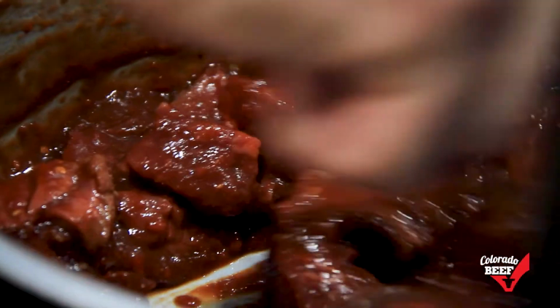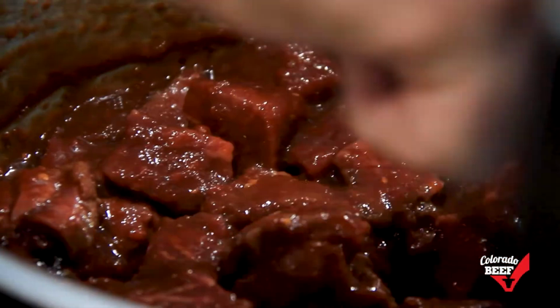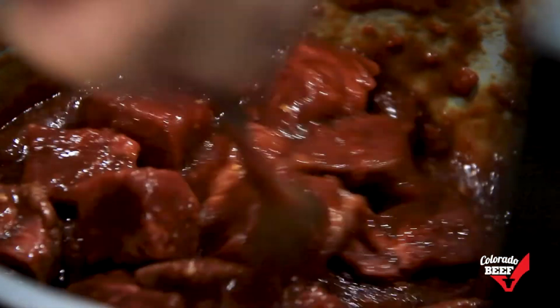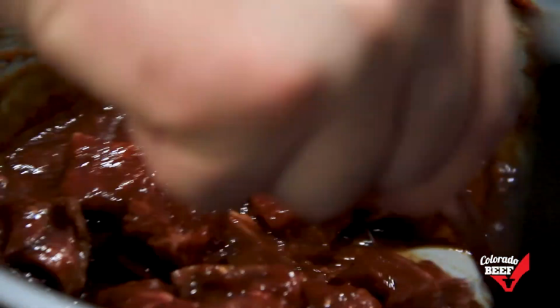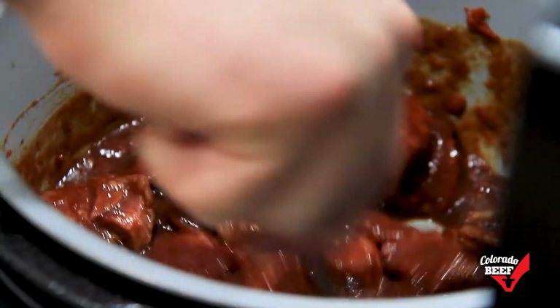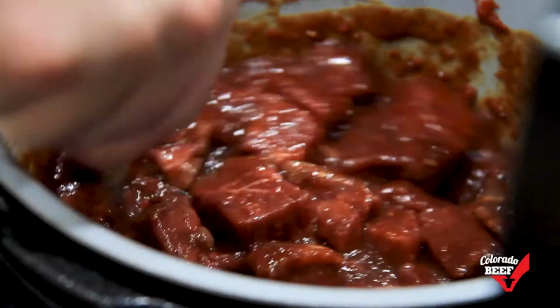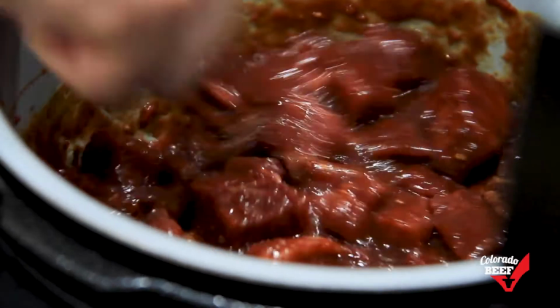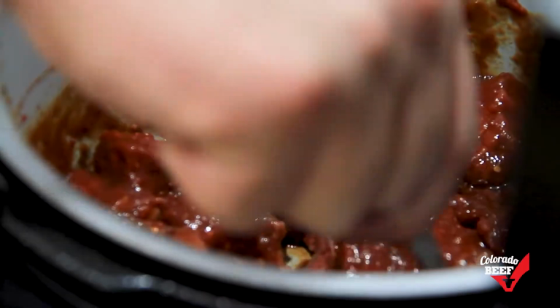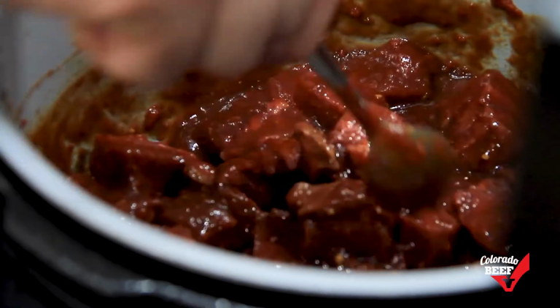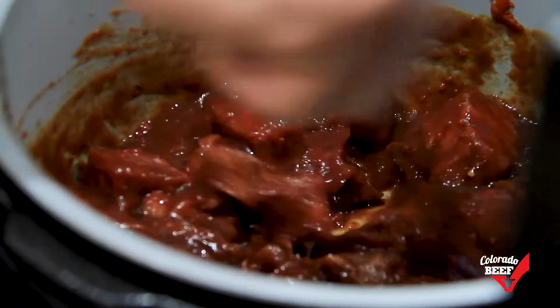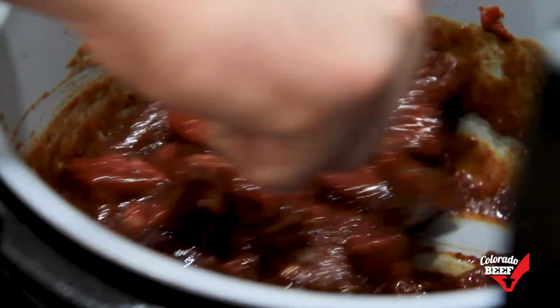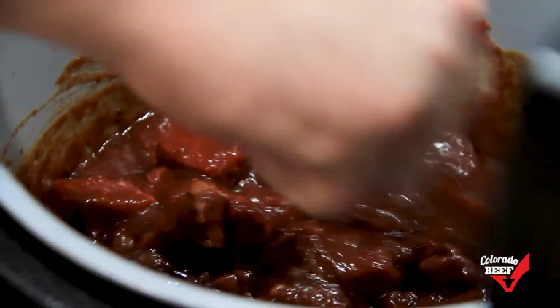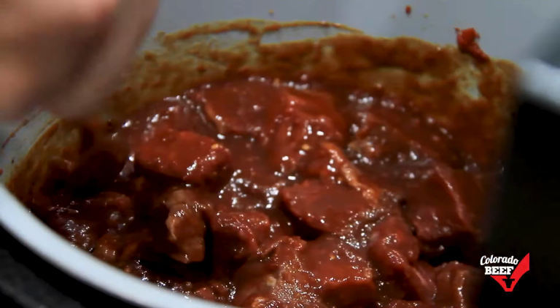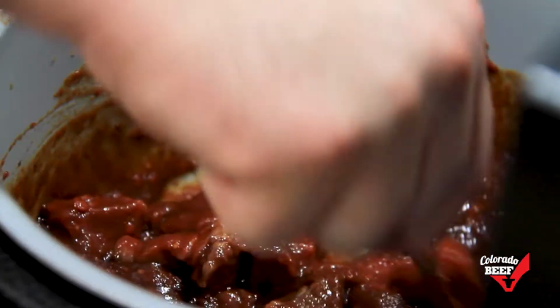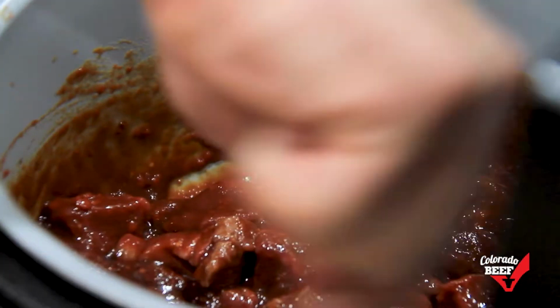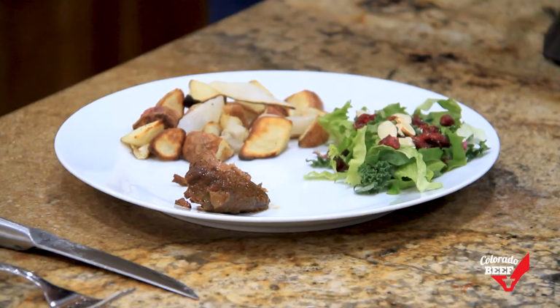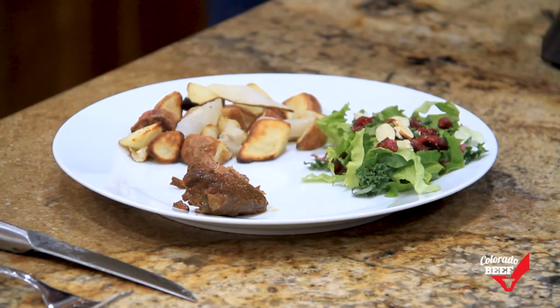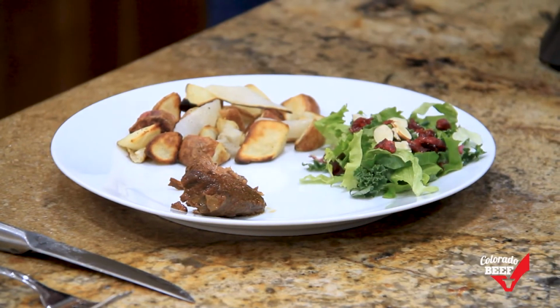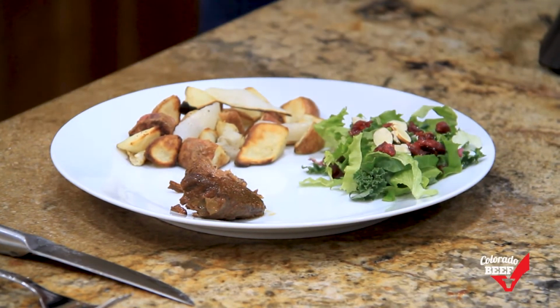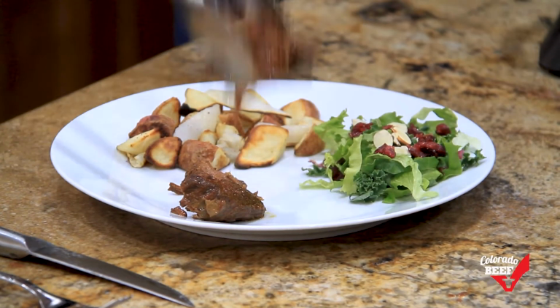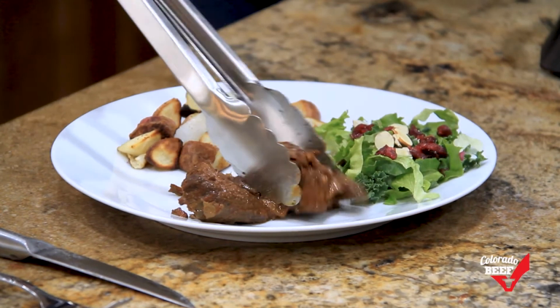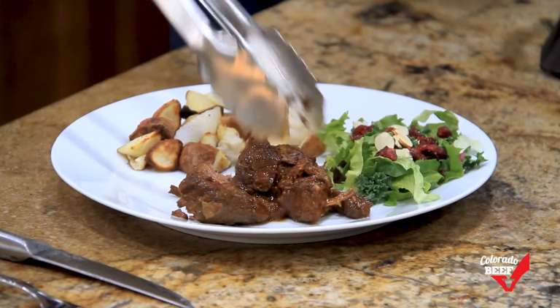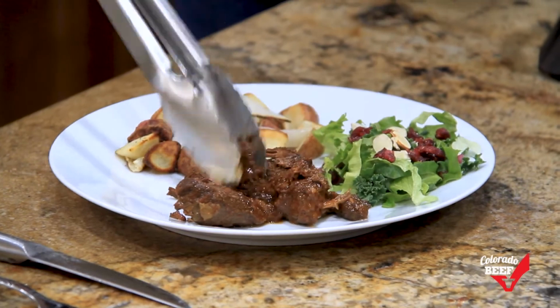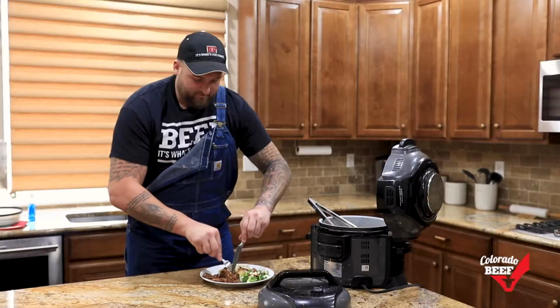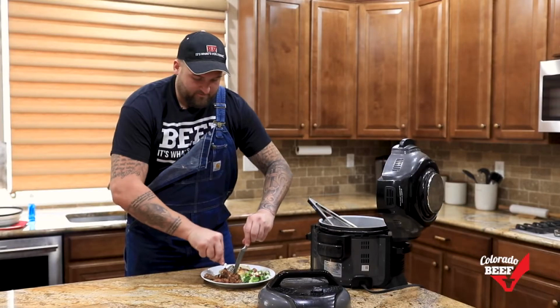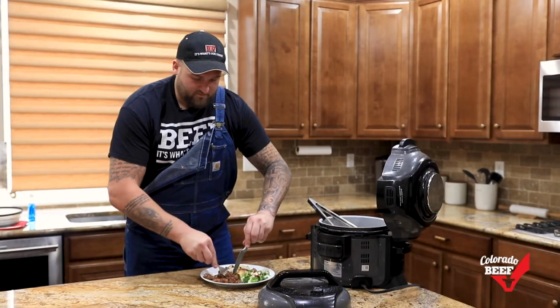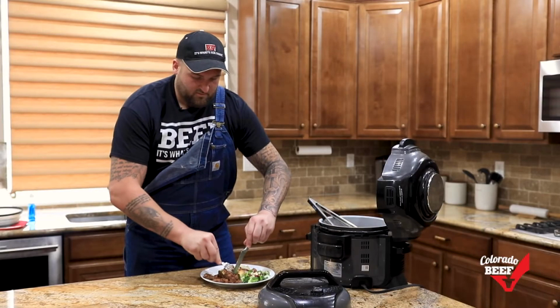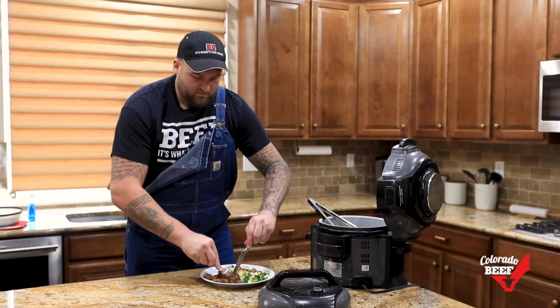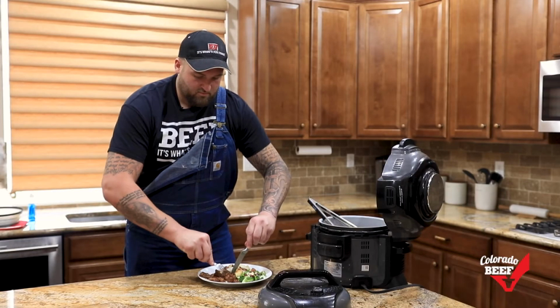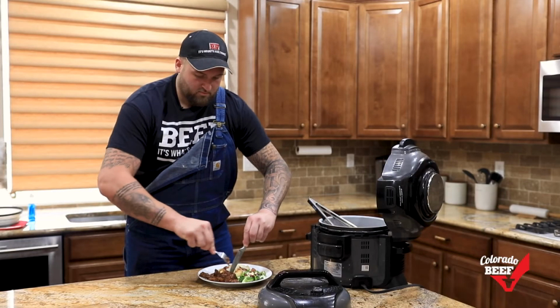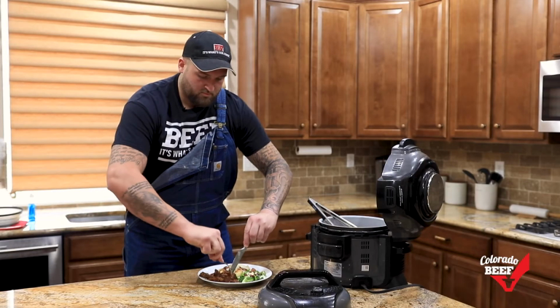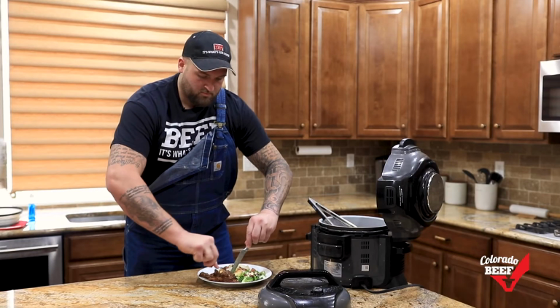When you're ready to eat, remove the roast and shred with two forks. Then put it back in the juices and stir in so the beef soaks up more flavor. It's perfect with rice, mashed potatoes, veggies, or any side that you'd like.